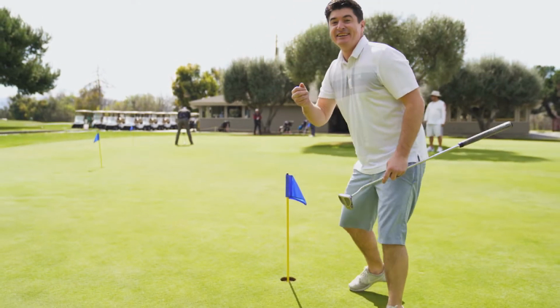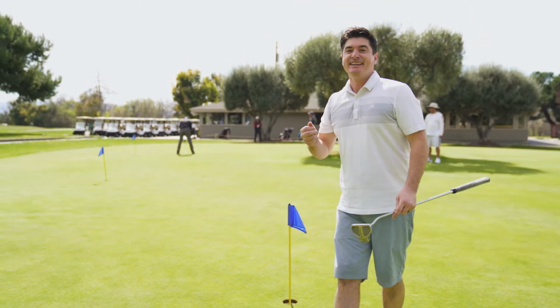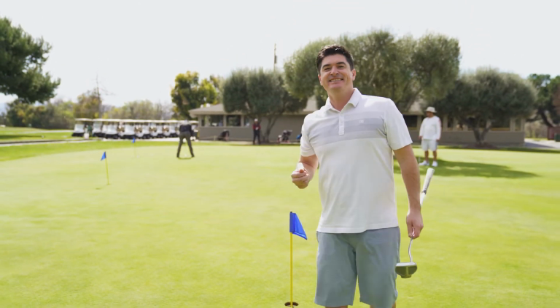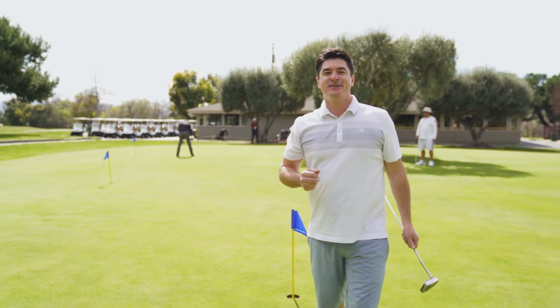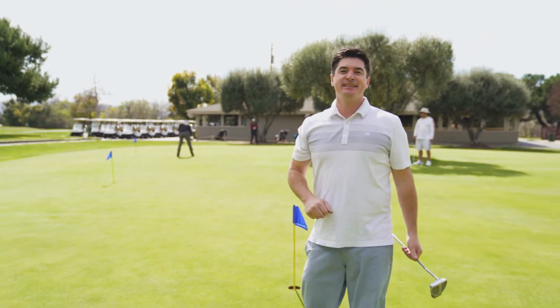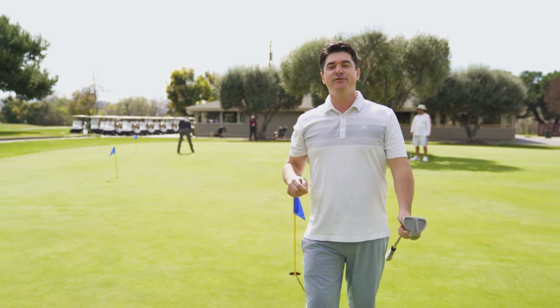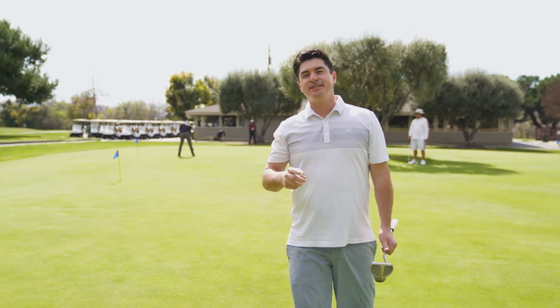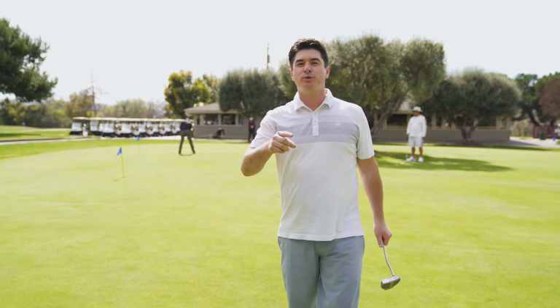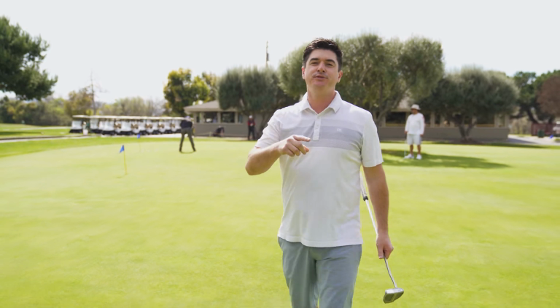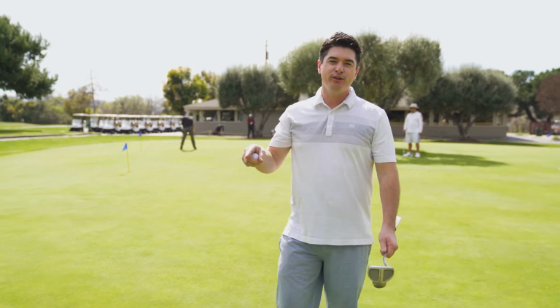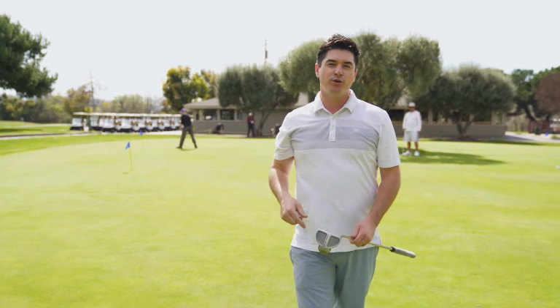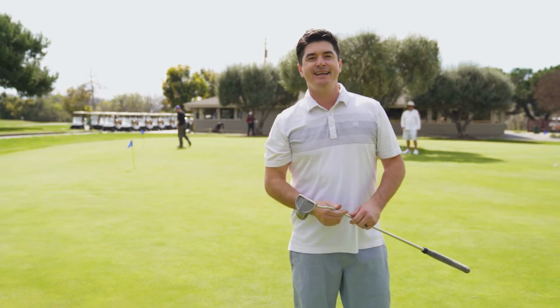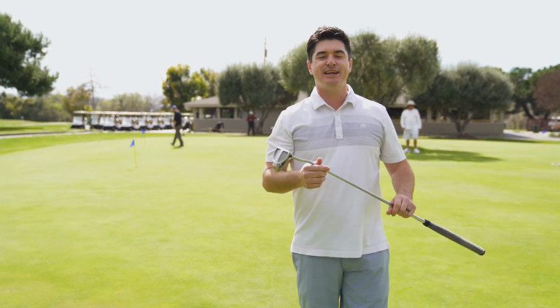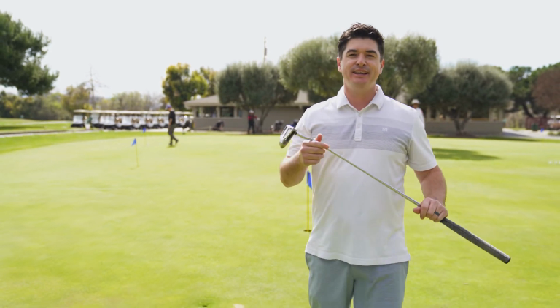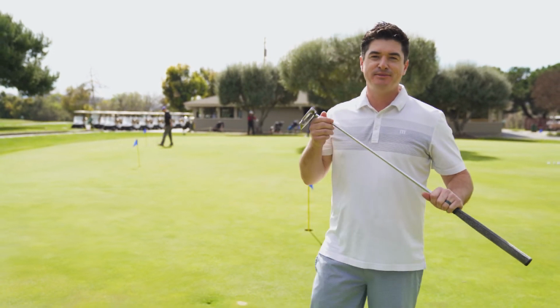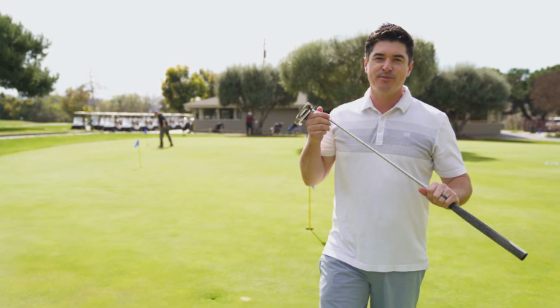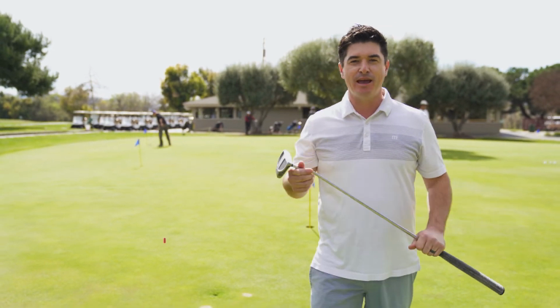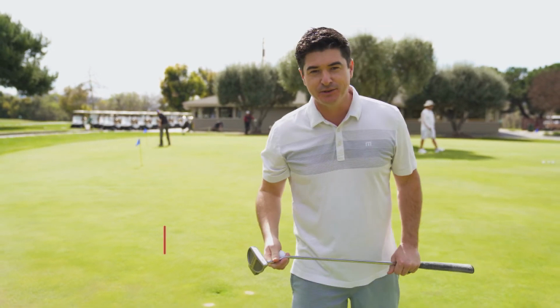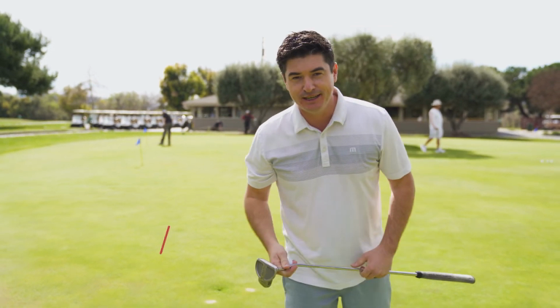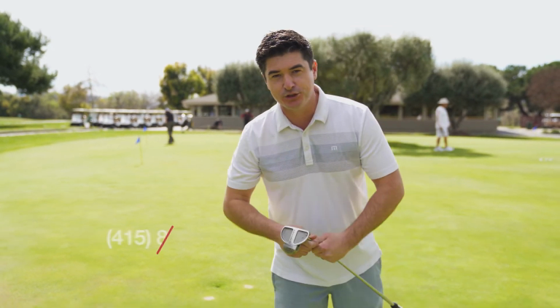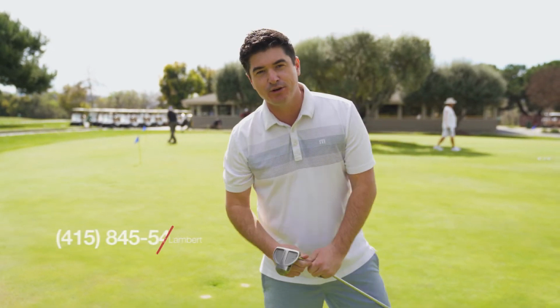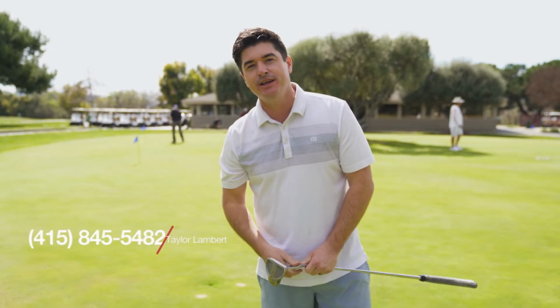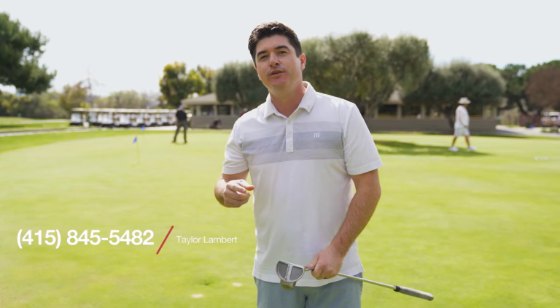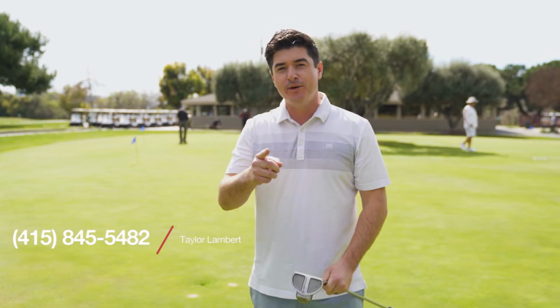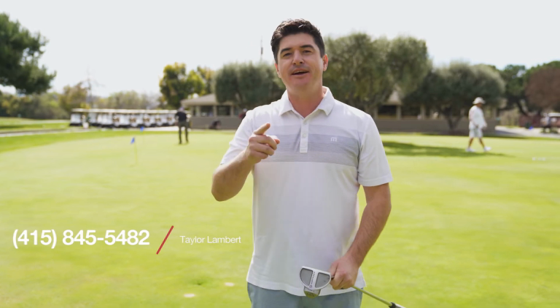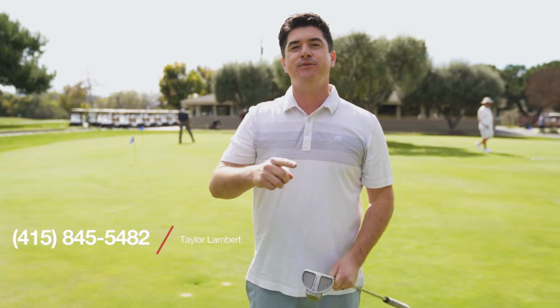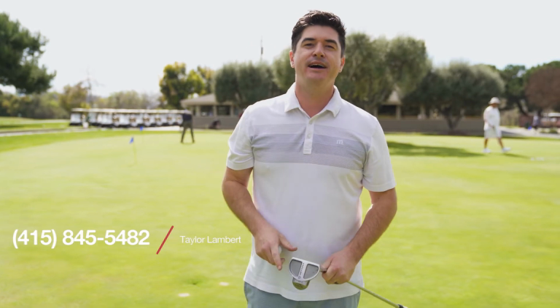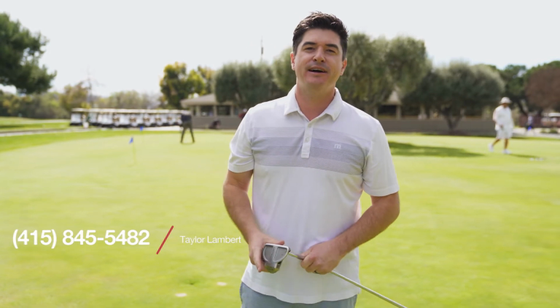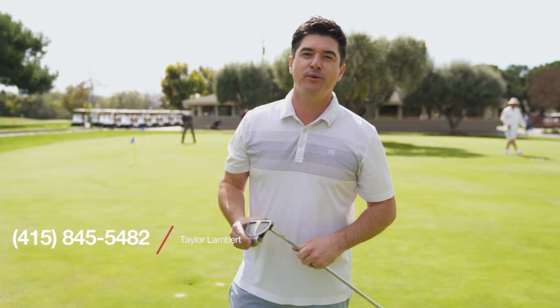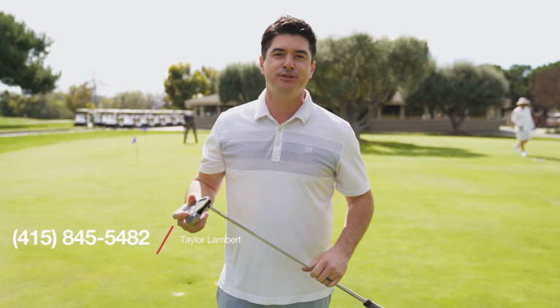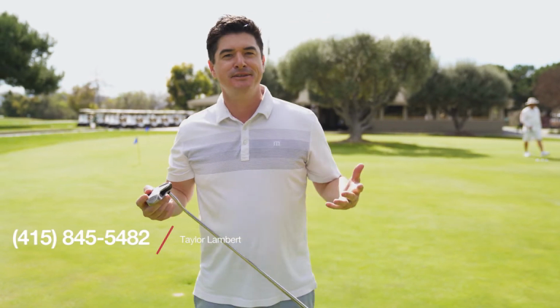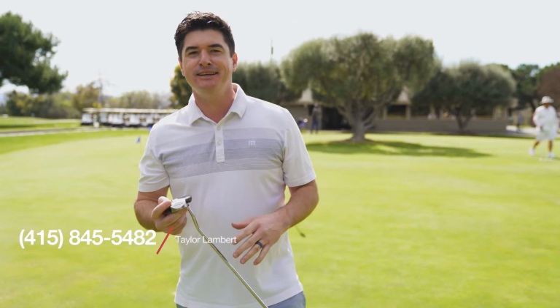All right, that's it. Once again, 1422 Foothill Meadow Court in San Jose. I'm Taylor Lambert from 8 Blocks Real Estate. If you want to tour the property, 415-845-5482.